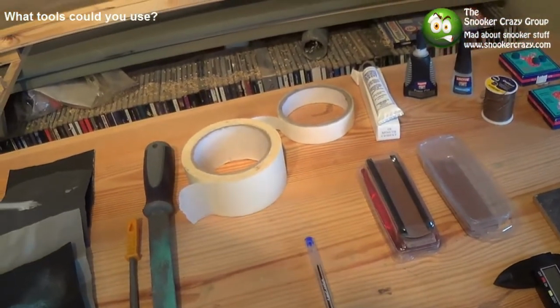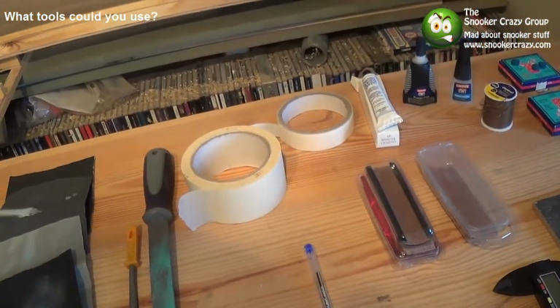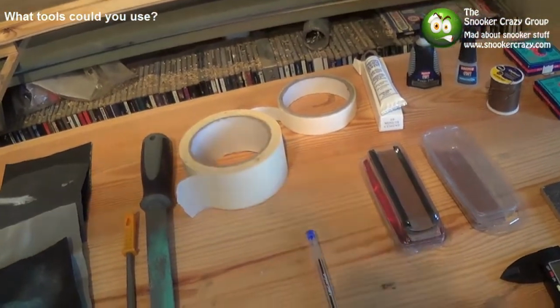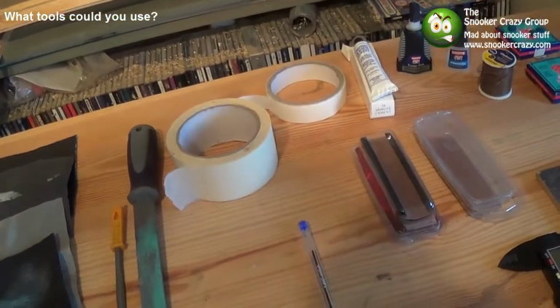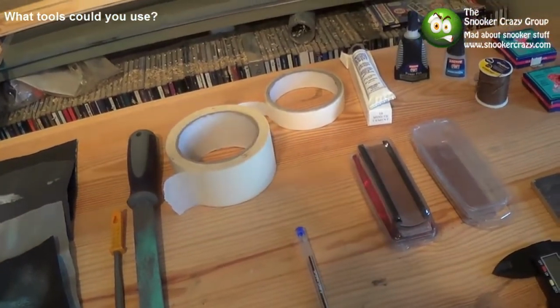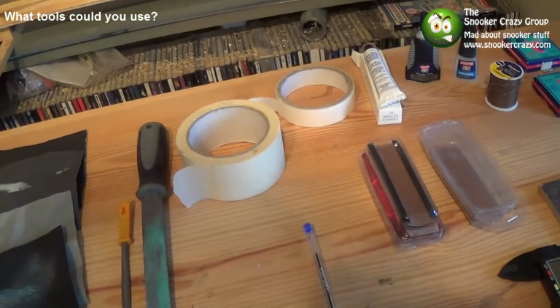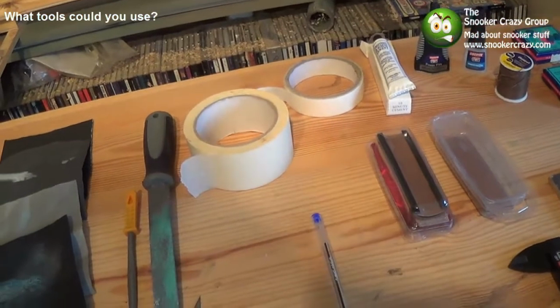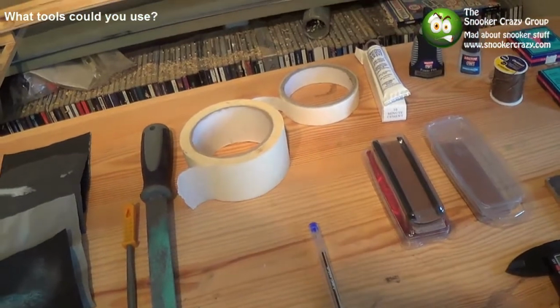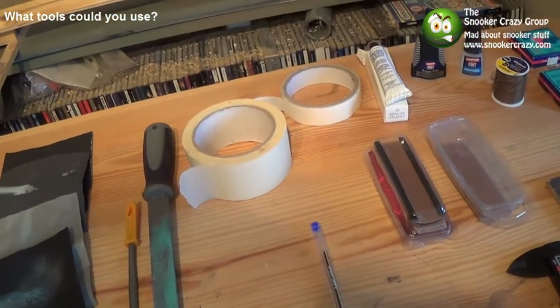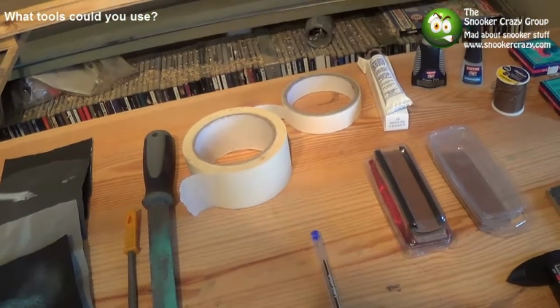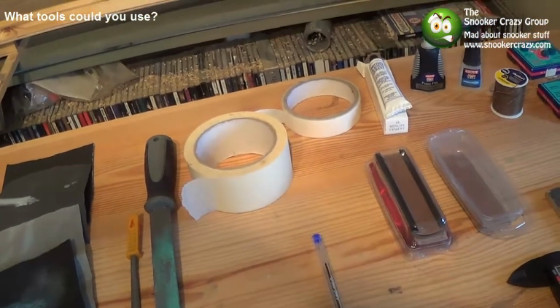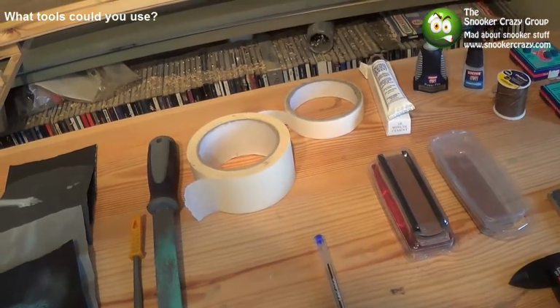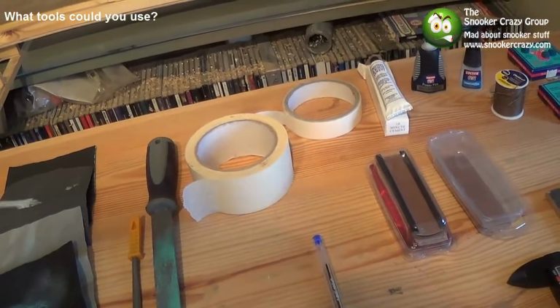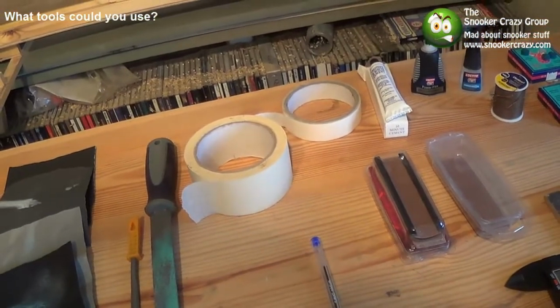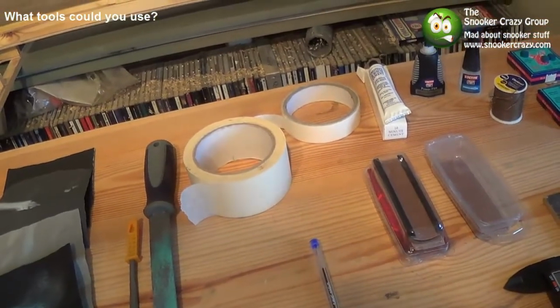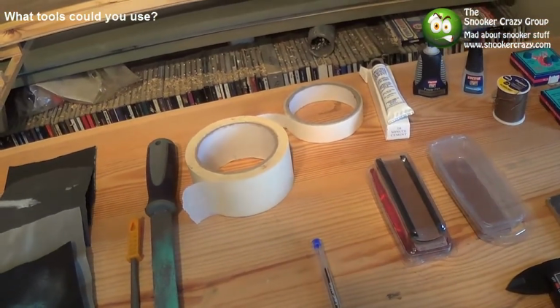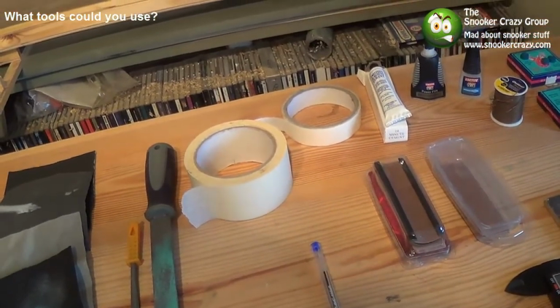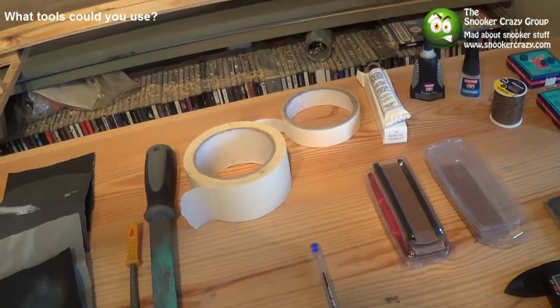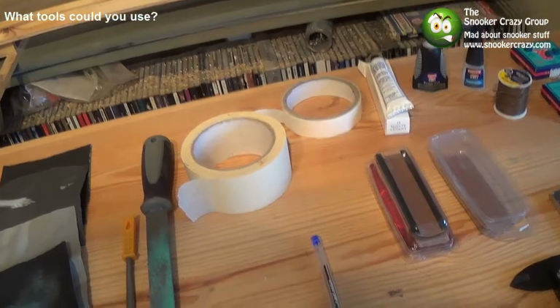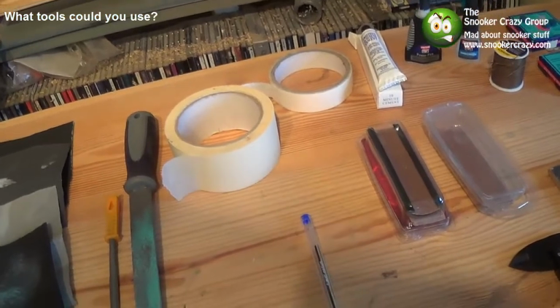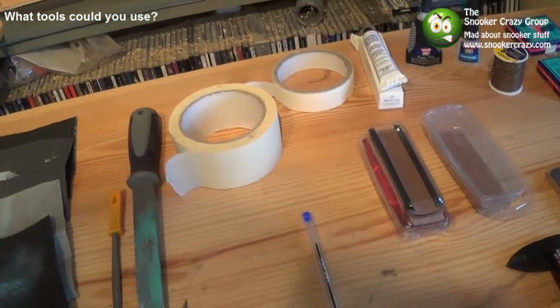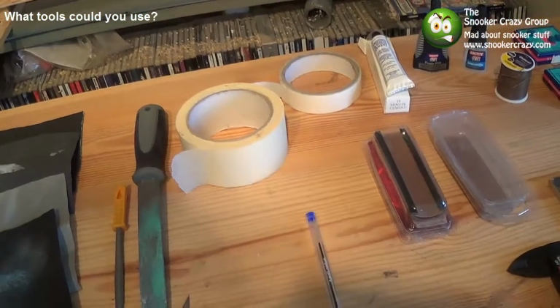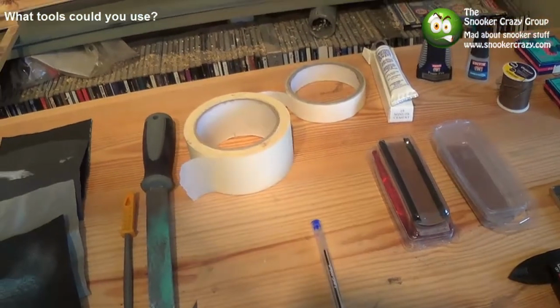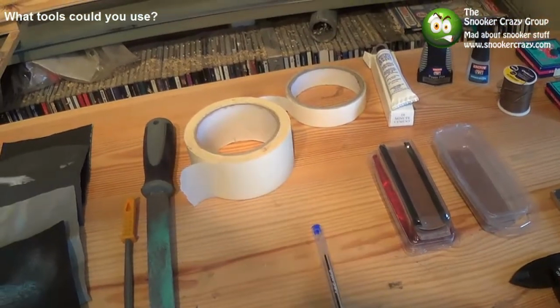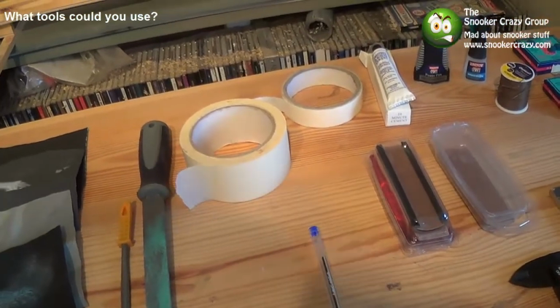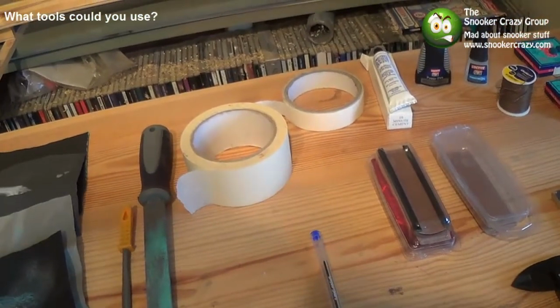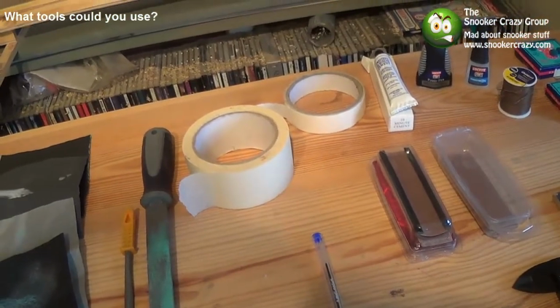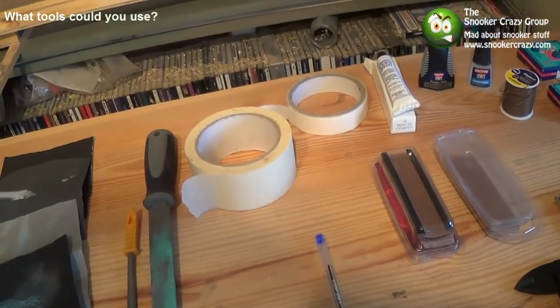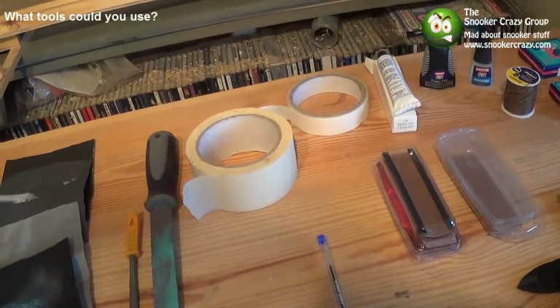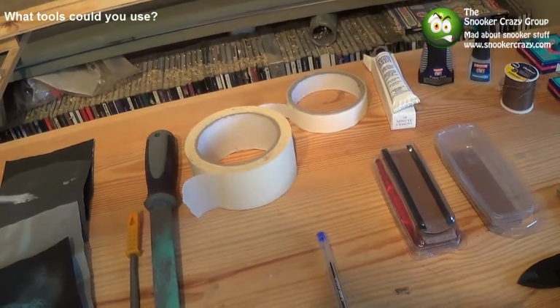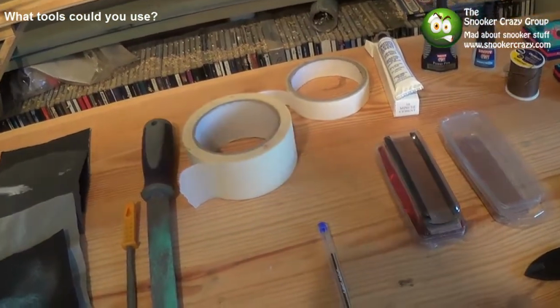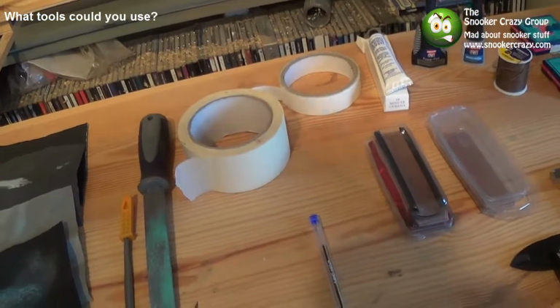Masking tape — make sure you protect your ferrule and your shaft with masking tape. If you're using sandpaper down there, it can quite easily damage the ferrule, and as you're going downwards in a certain type of shape on the tip, you can quite easily take a little piece of wood off. And if you do that, then you're in all sorts of hurt.